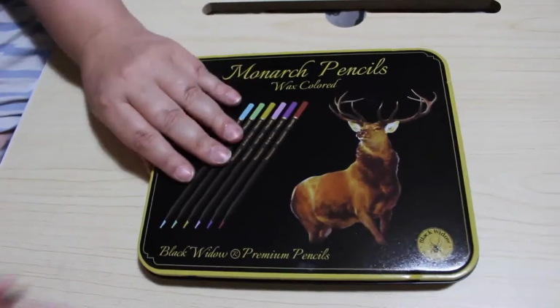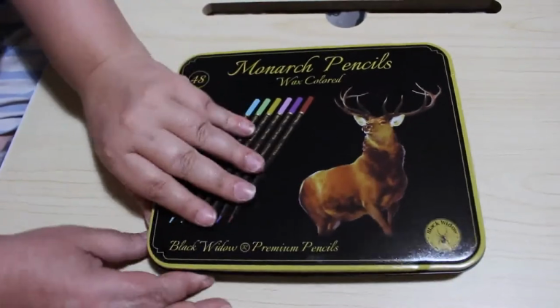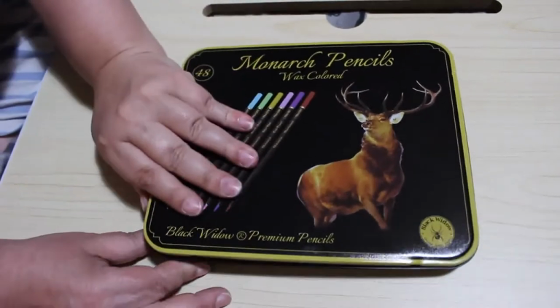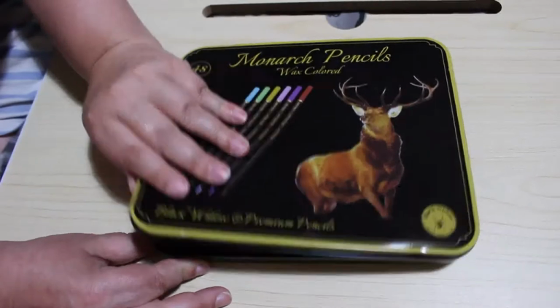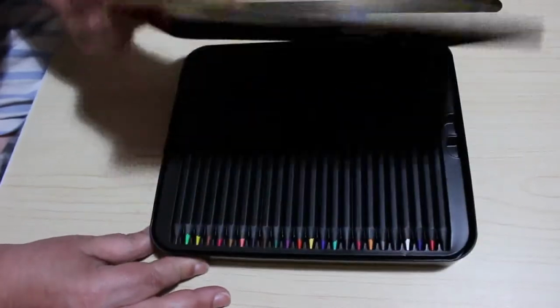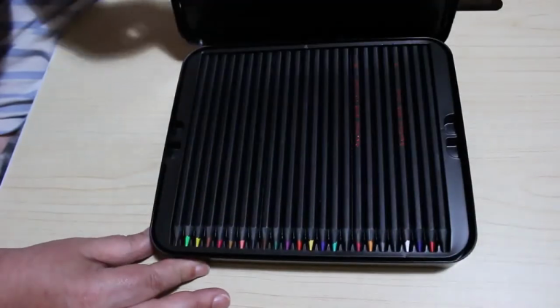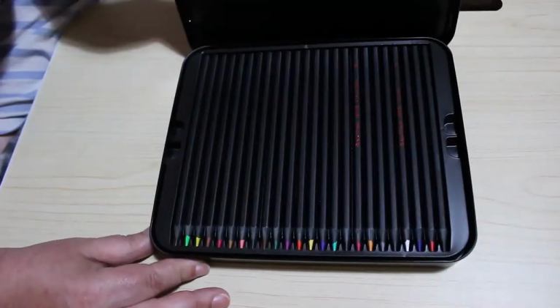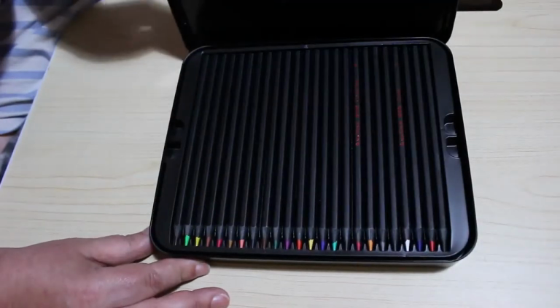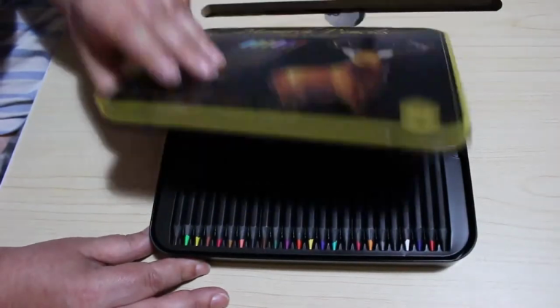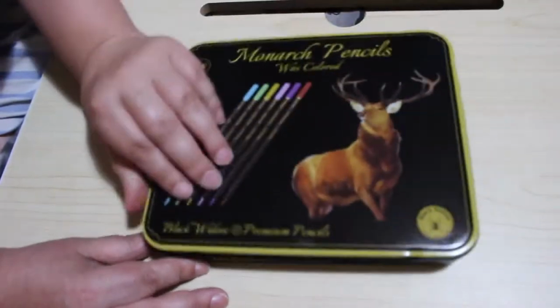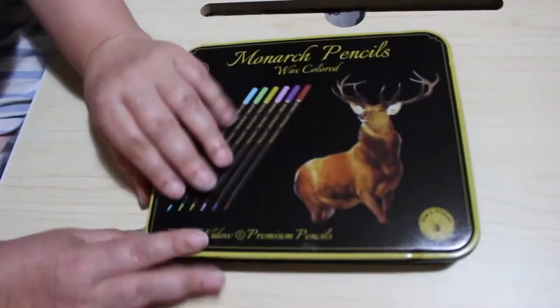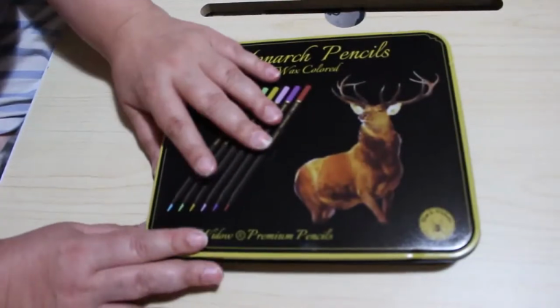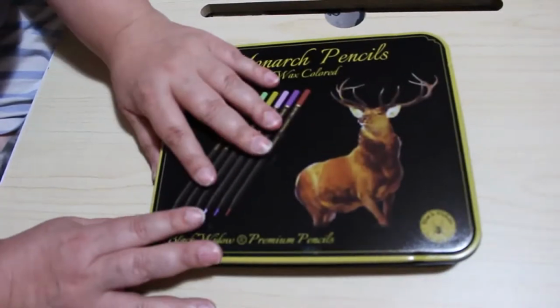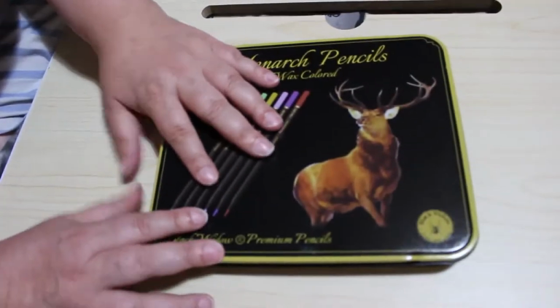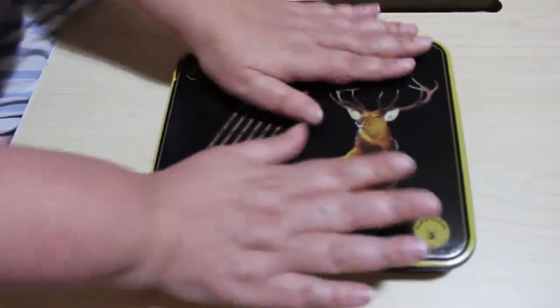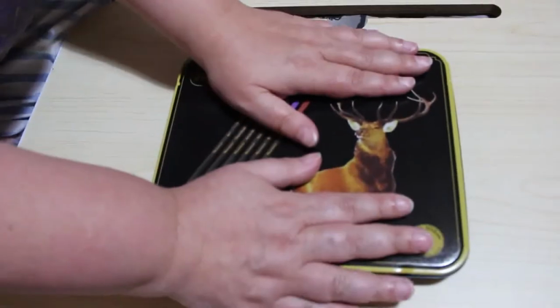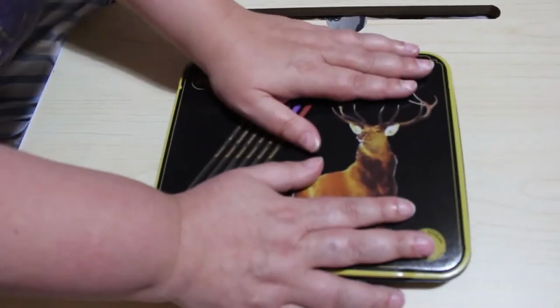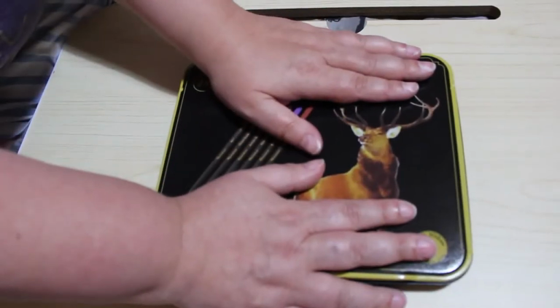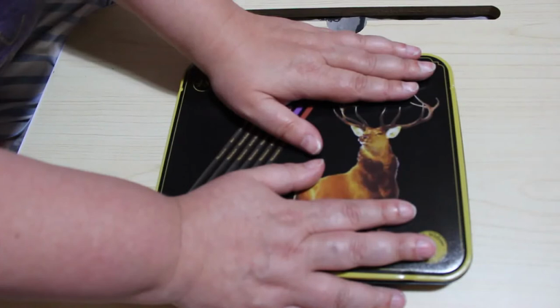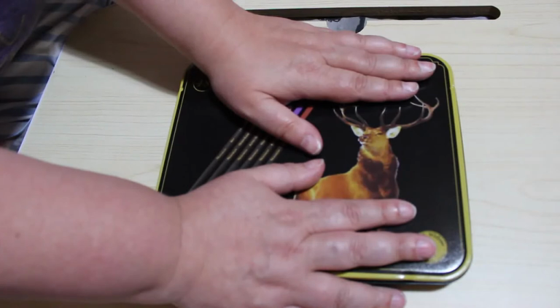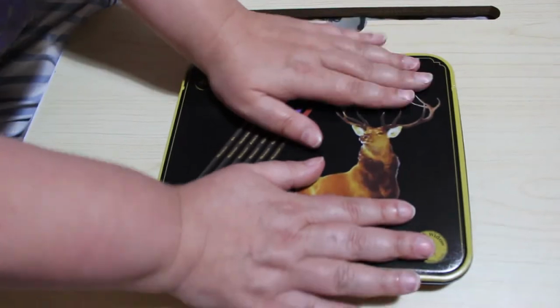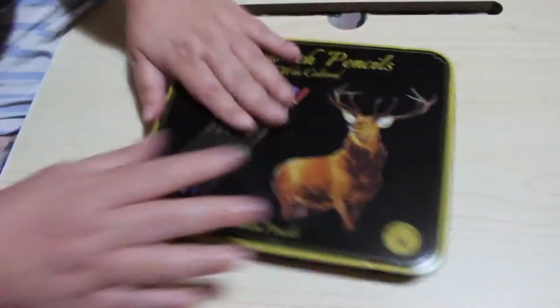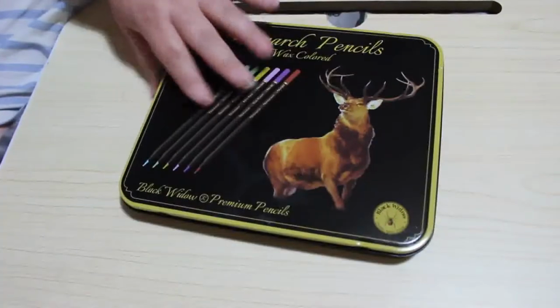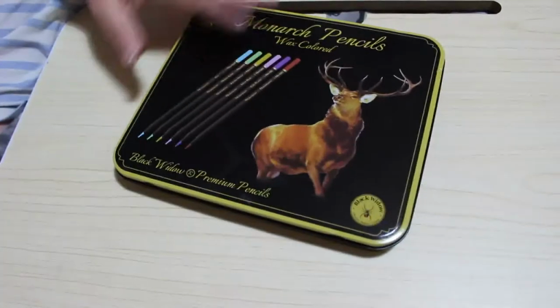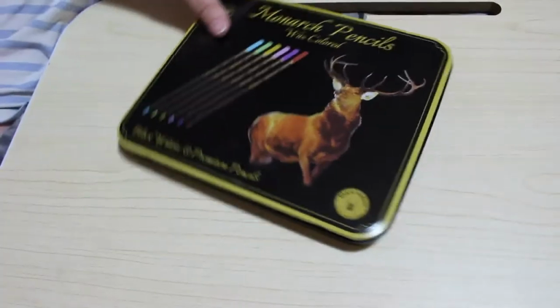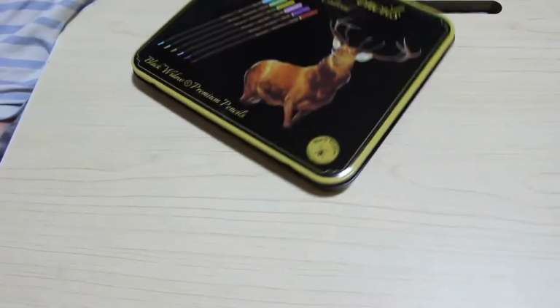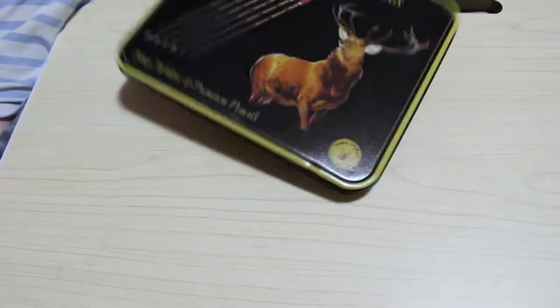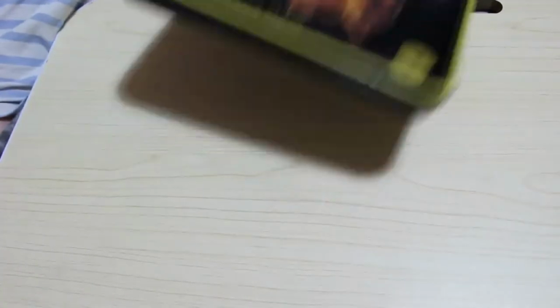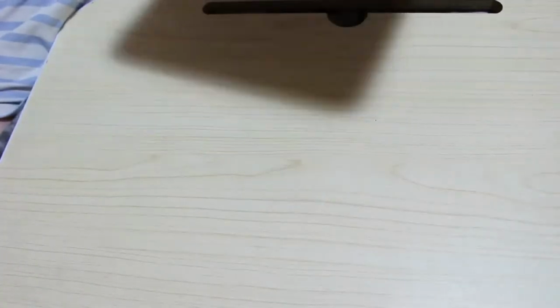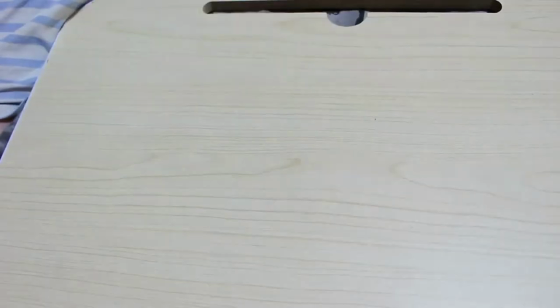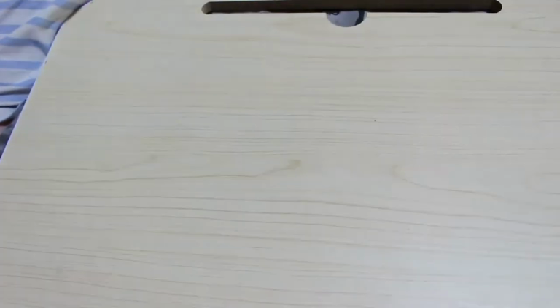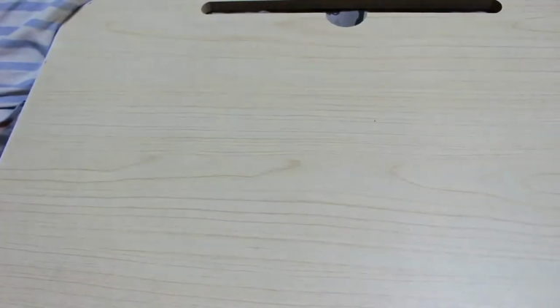I've actually put in here my spare sets of Black Widows and Scorpion — it's a nice big tin.